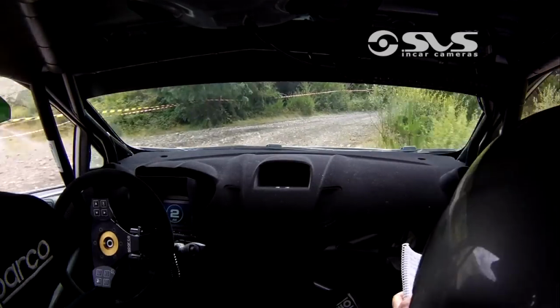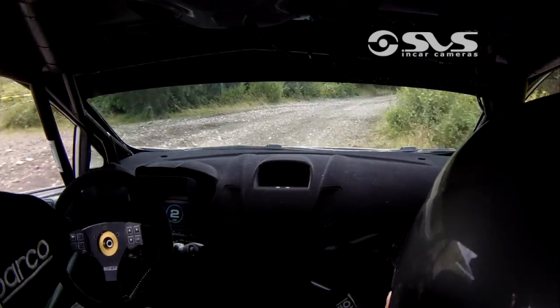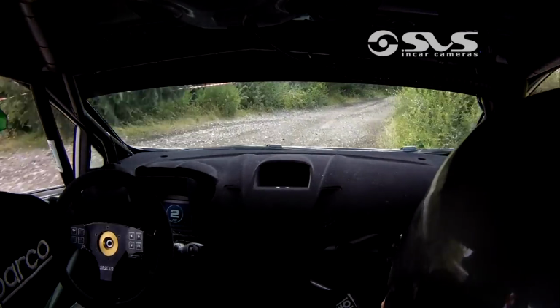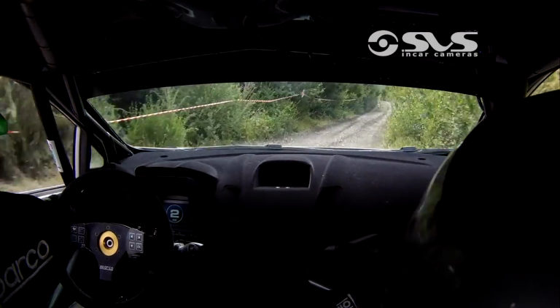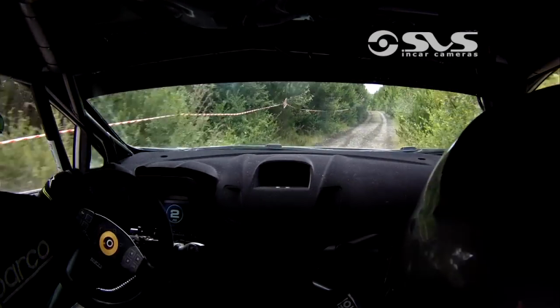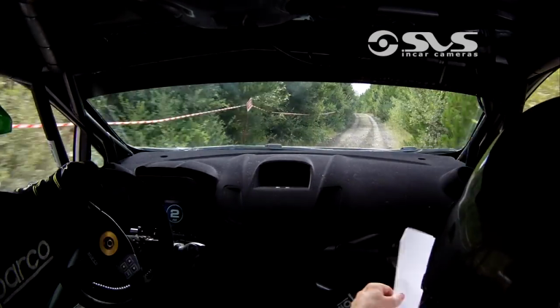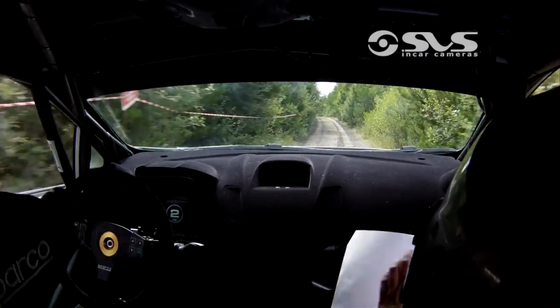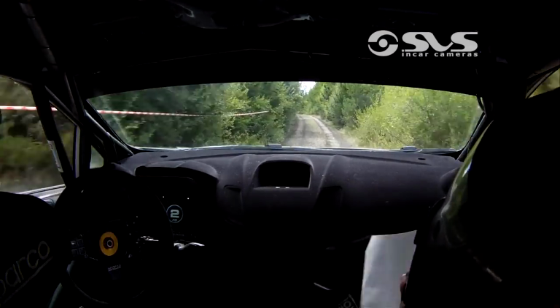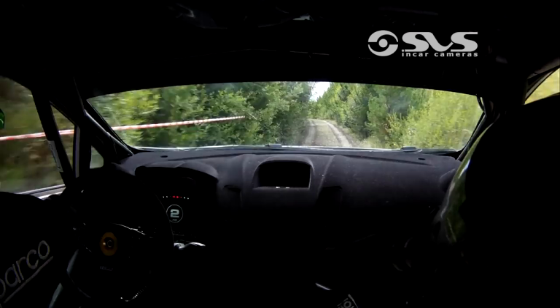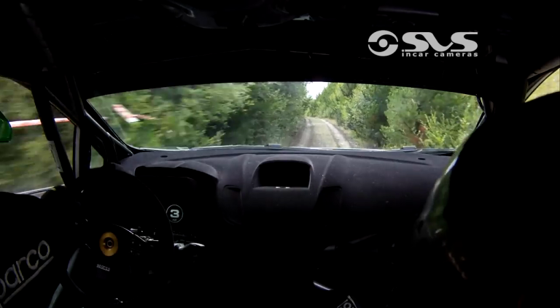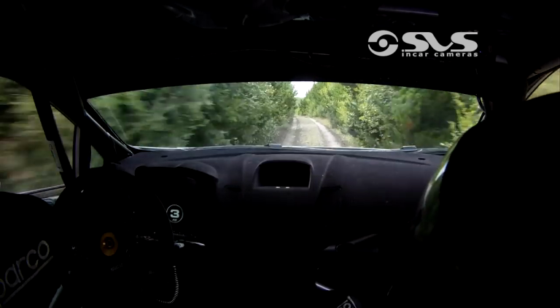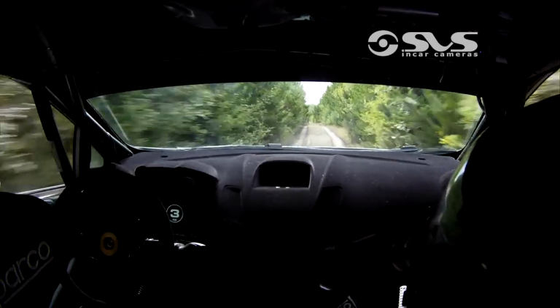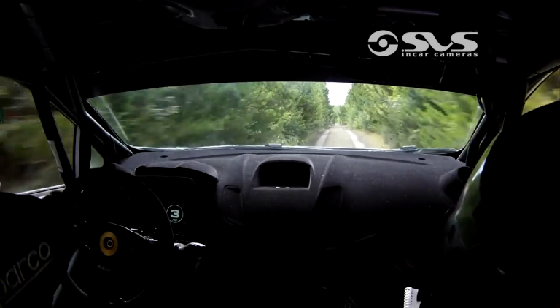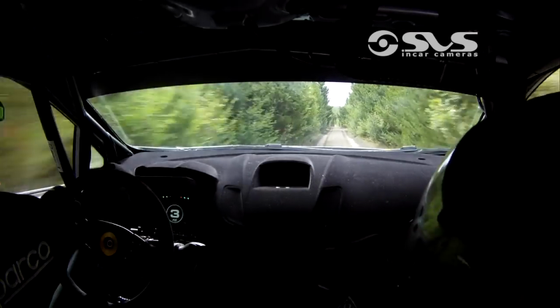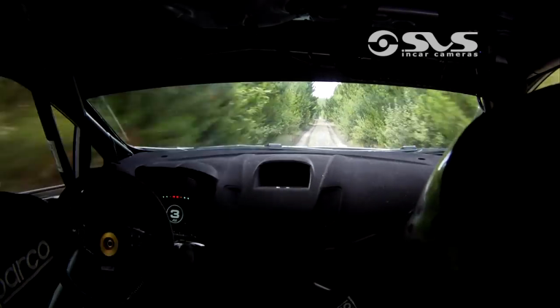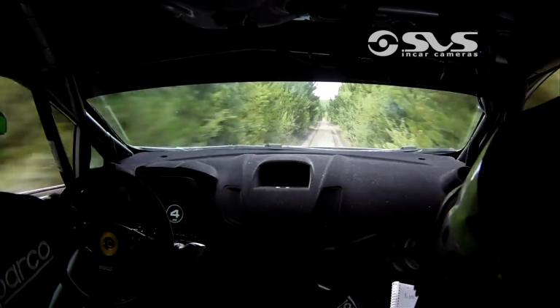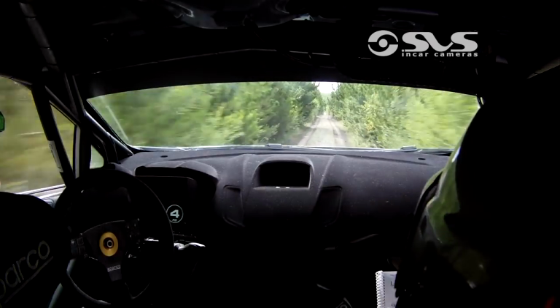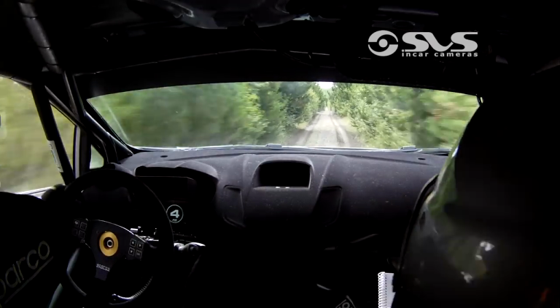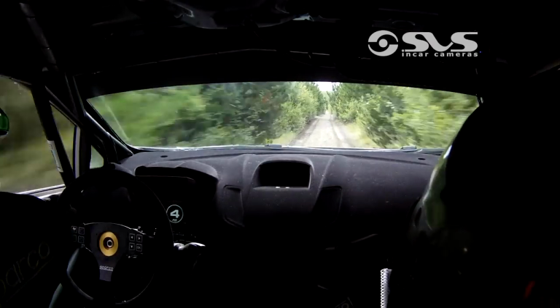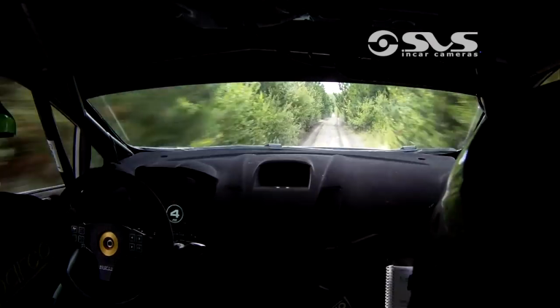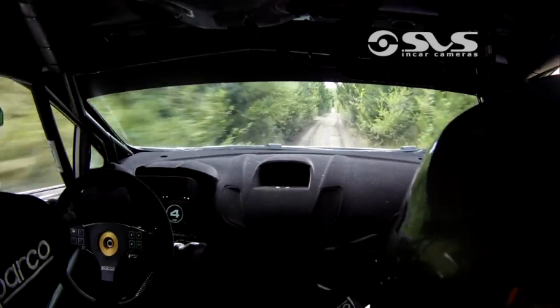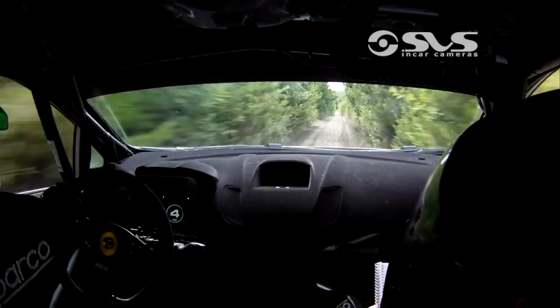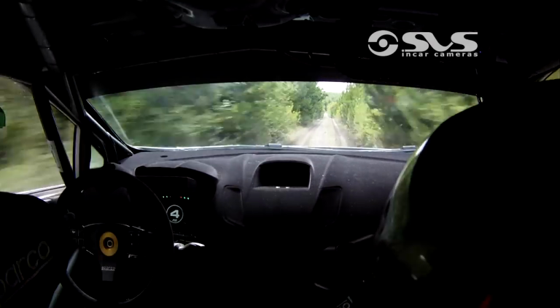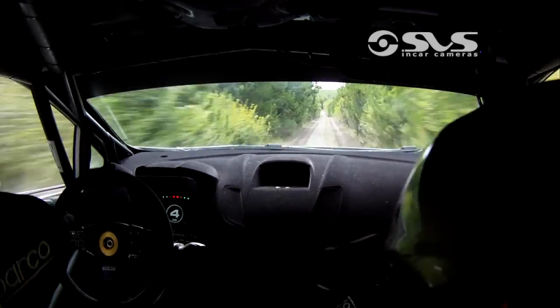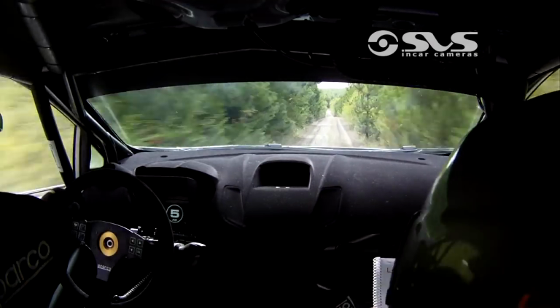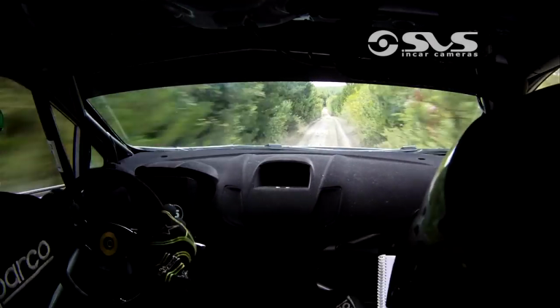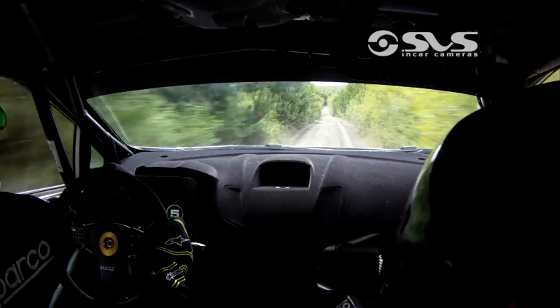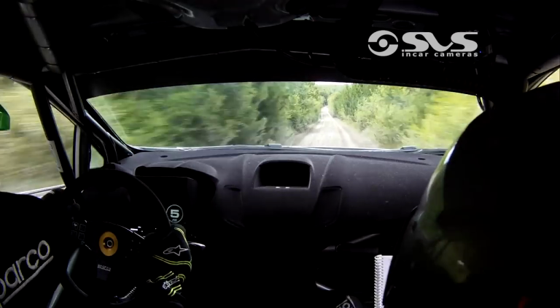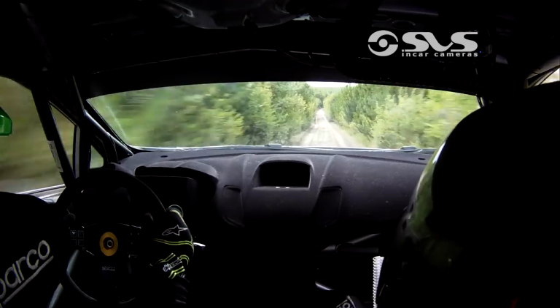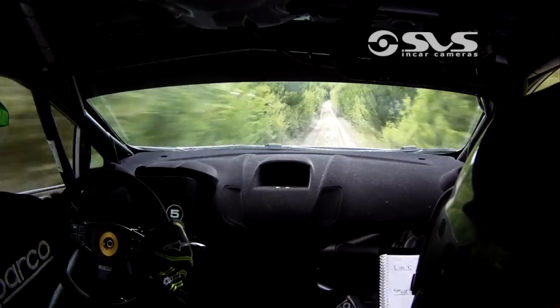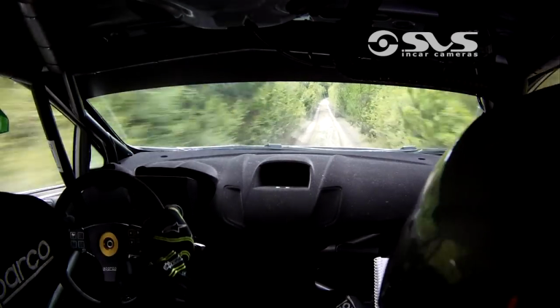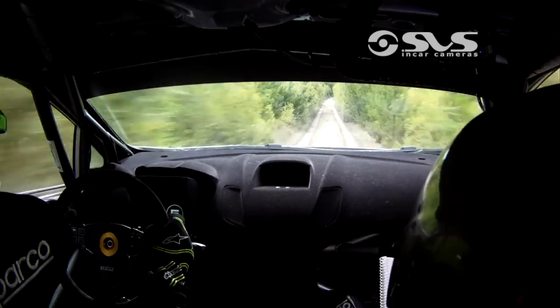And flat crest. 100, flat crest. 100, left on flat crest. 100 over bumps. 6 right, into long 5 right — narrows a bit.